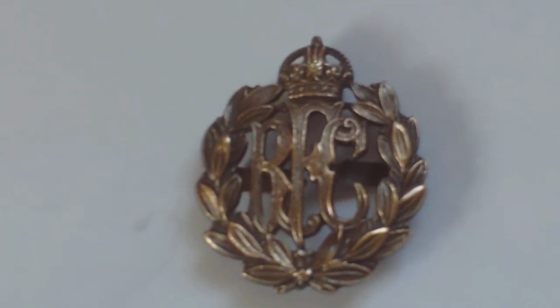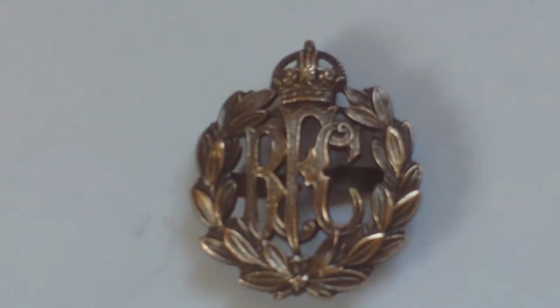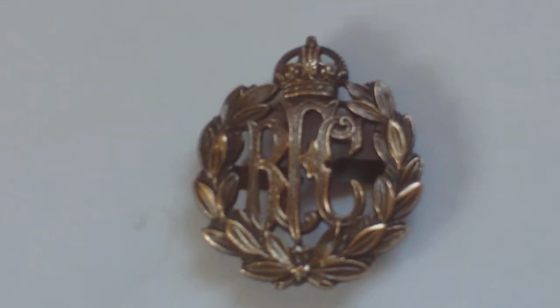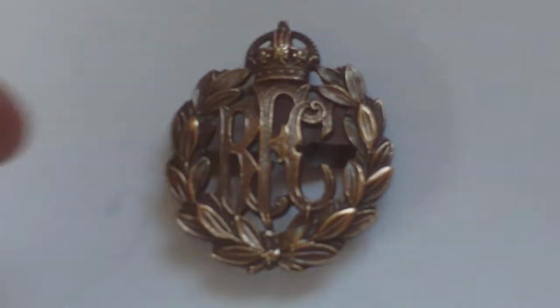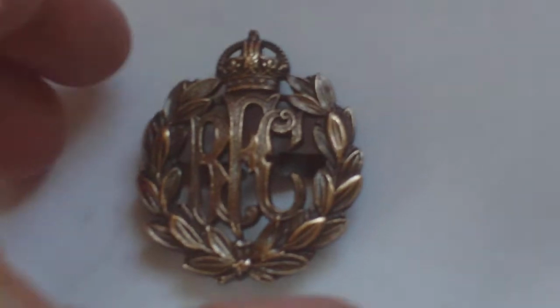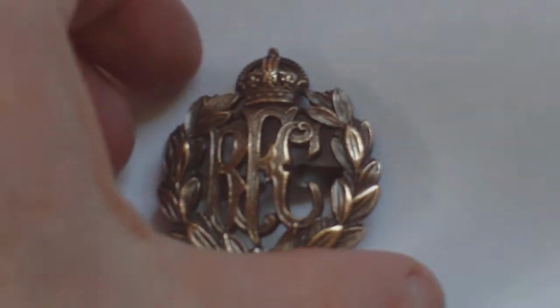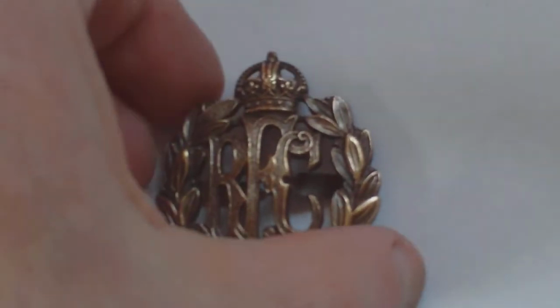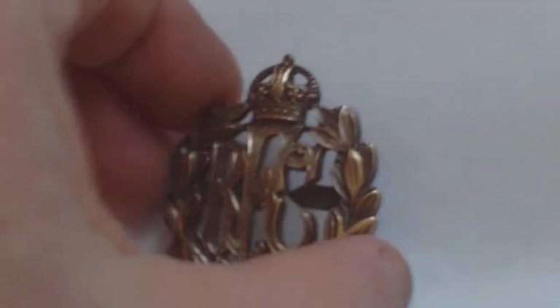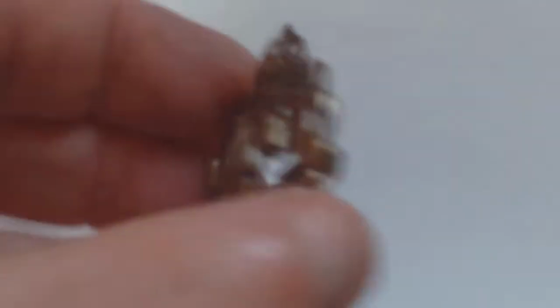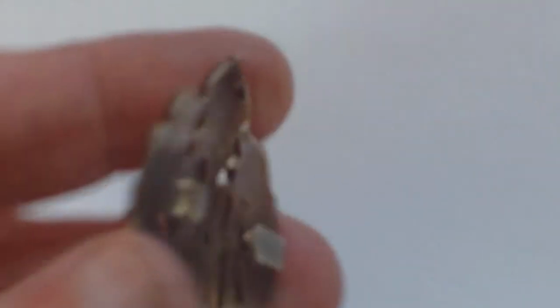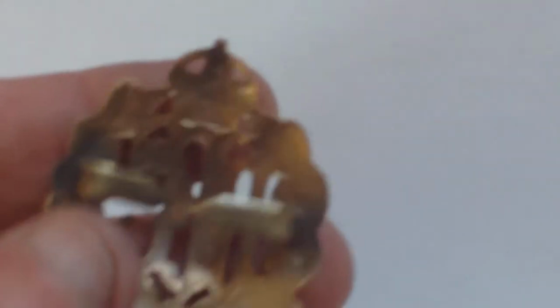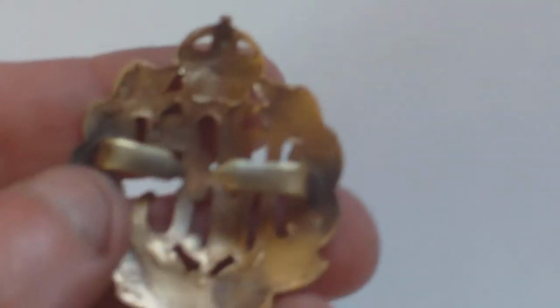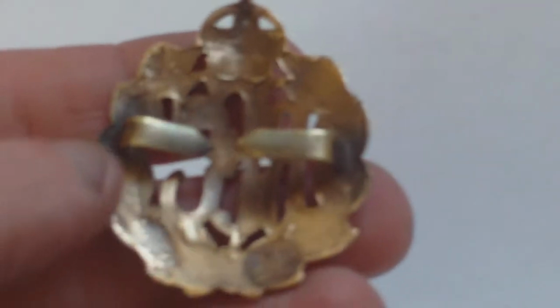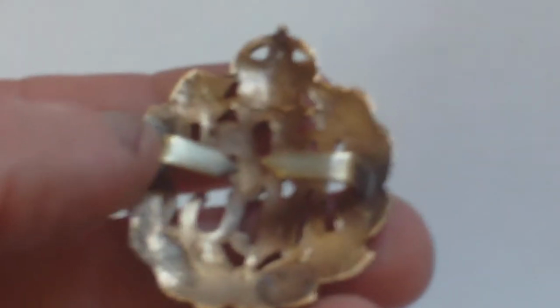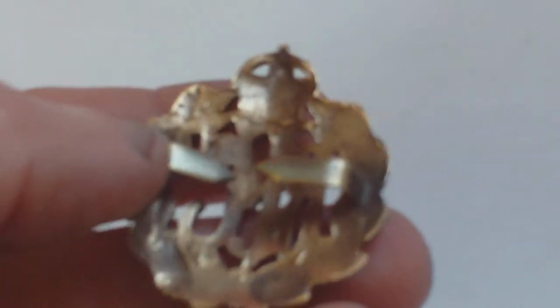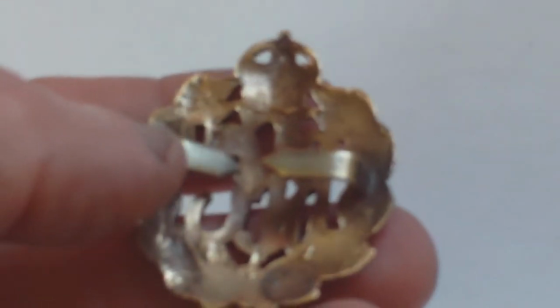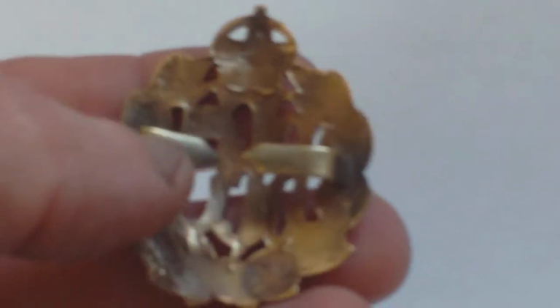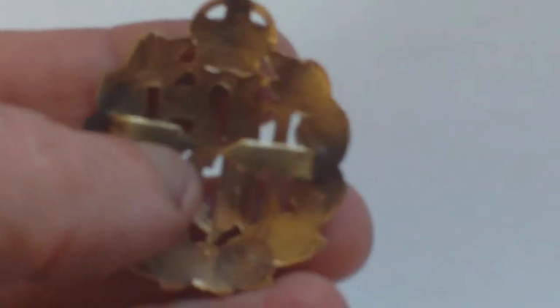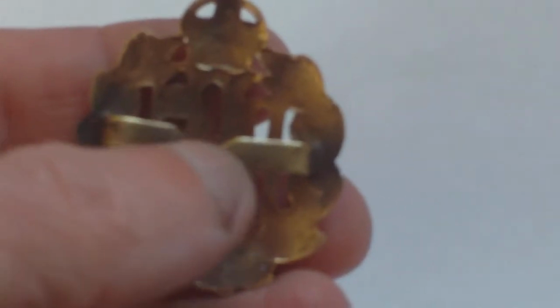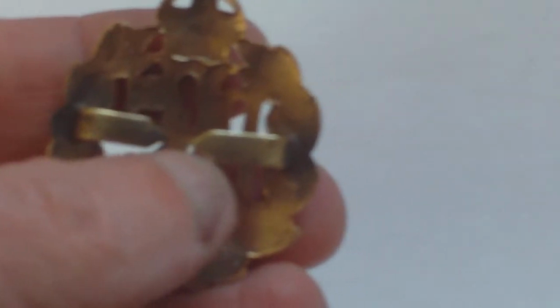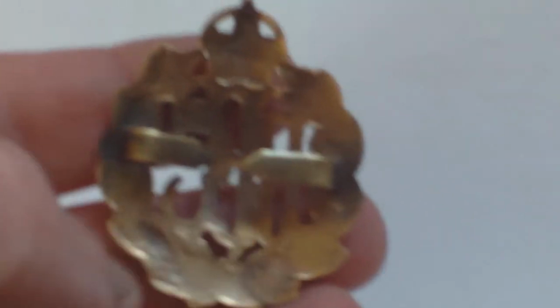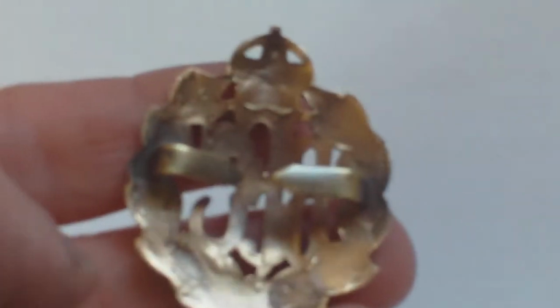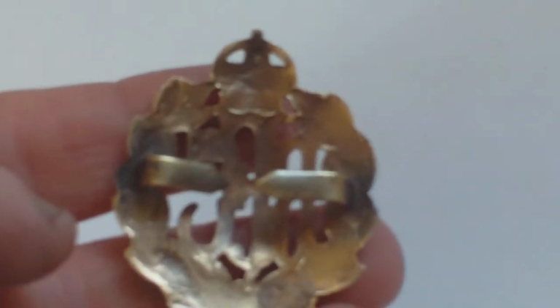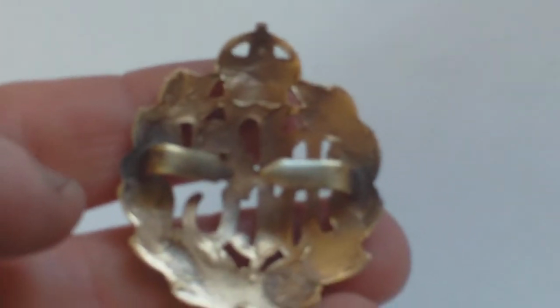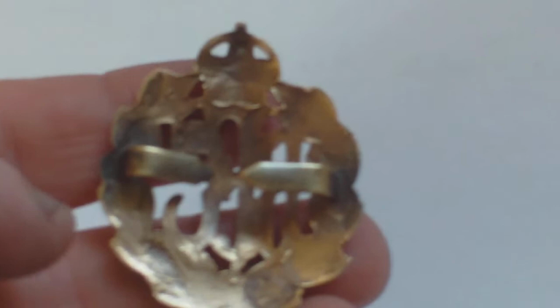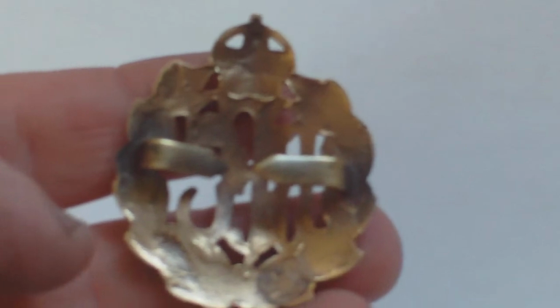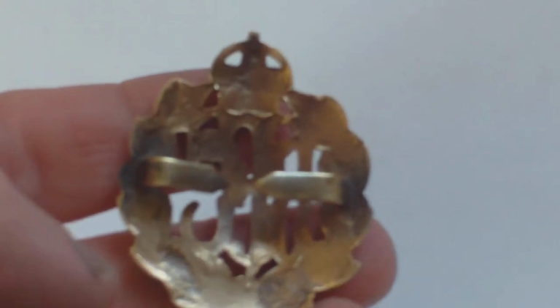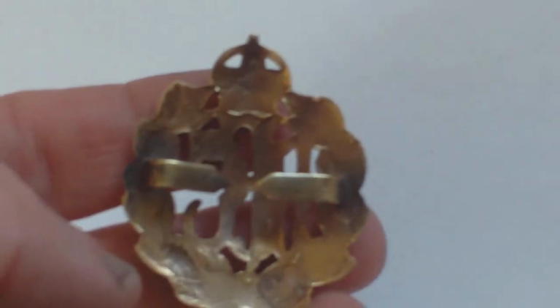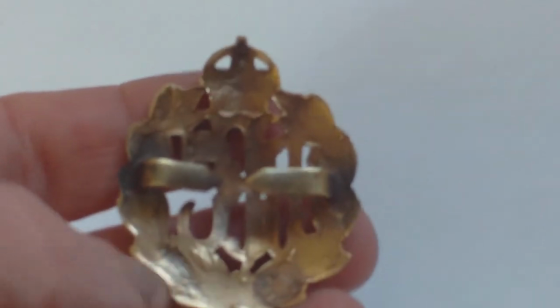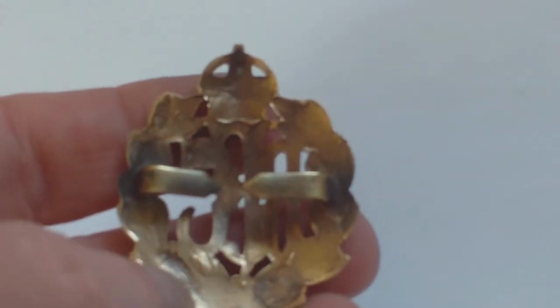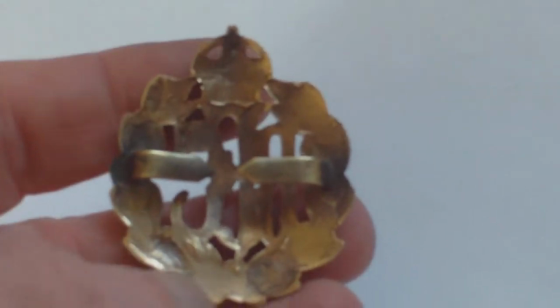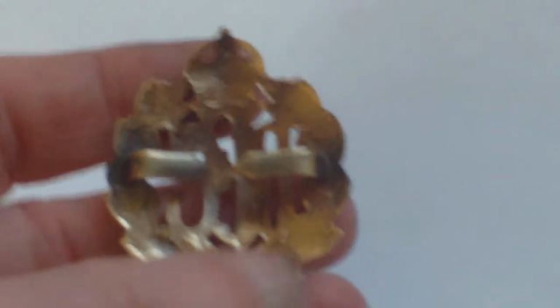On the back, it has two bend-over tabs, typical to the officers' version.